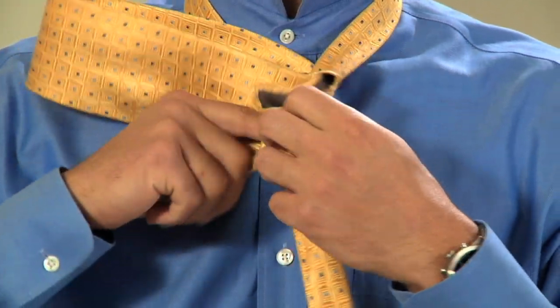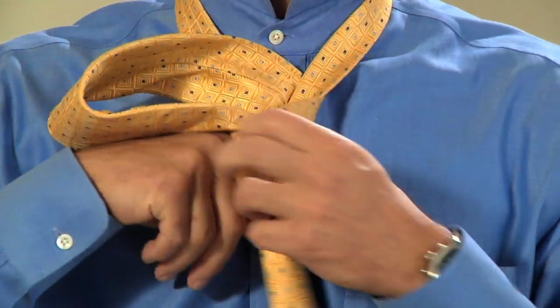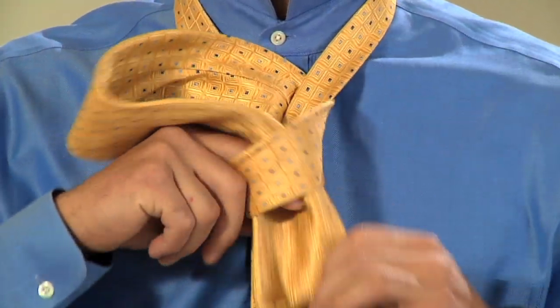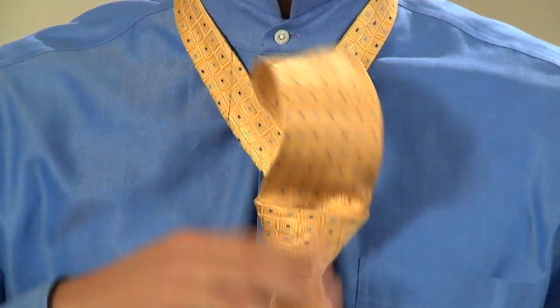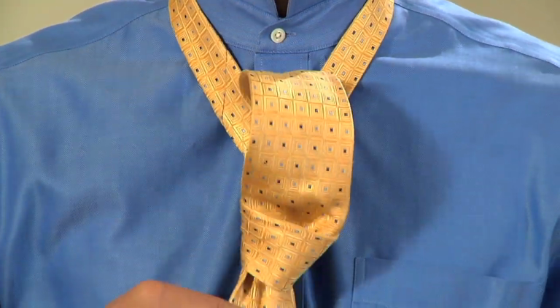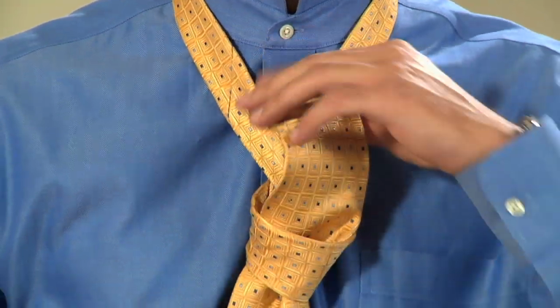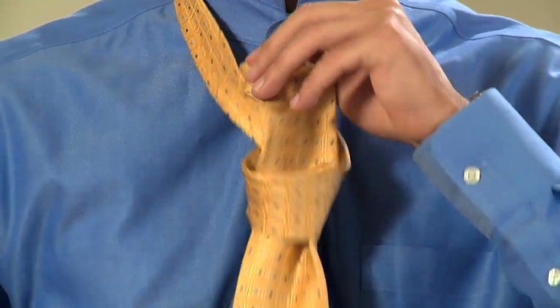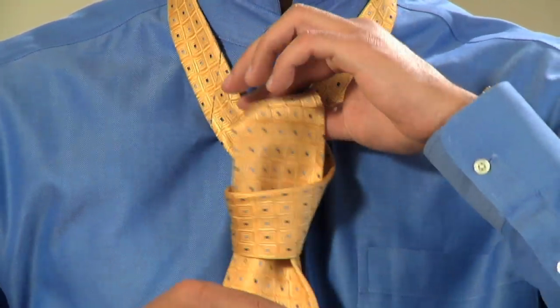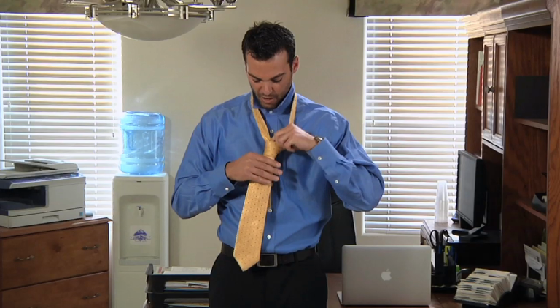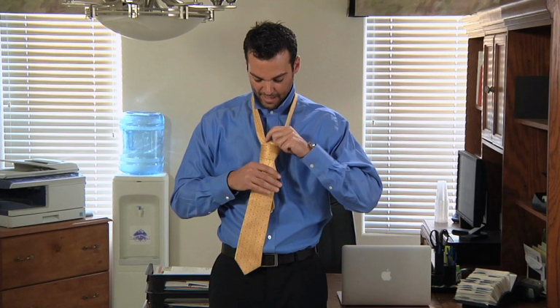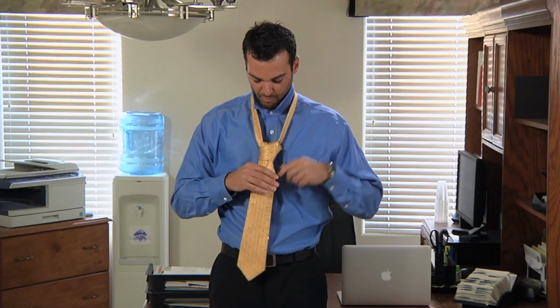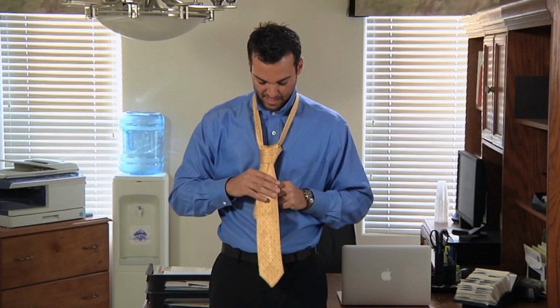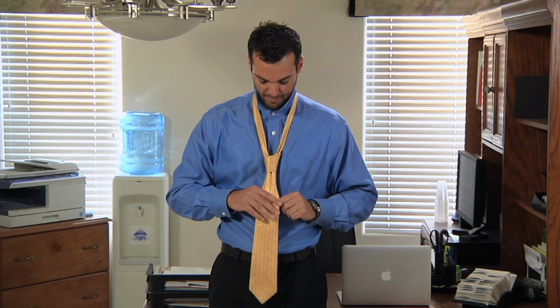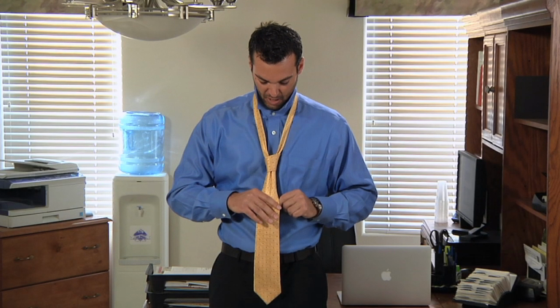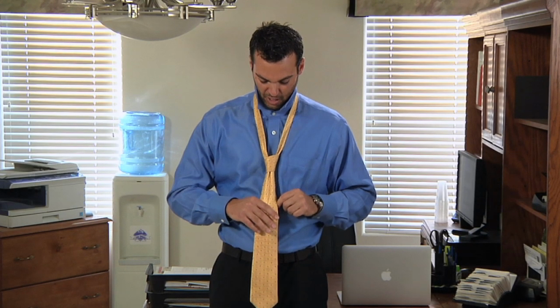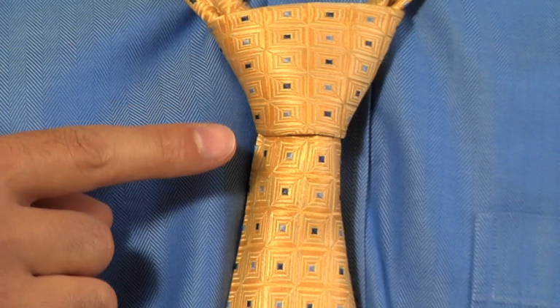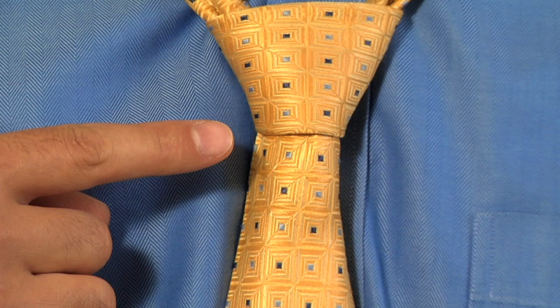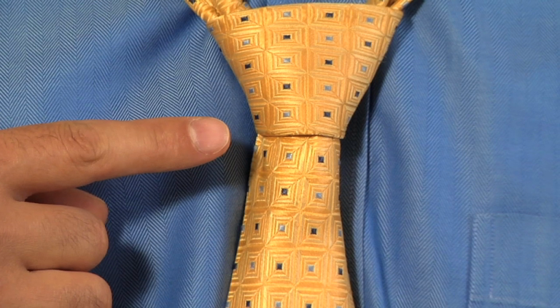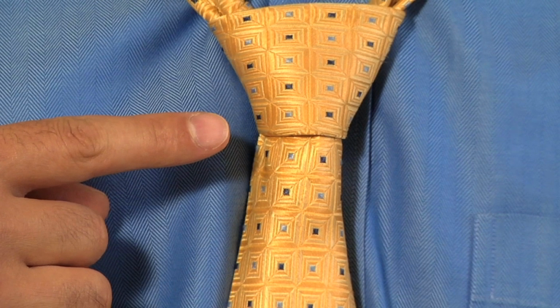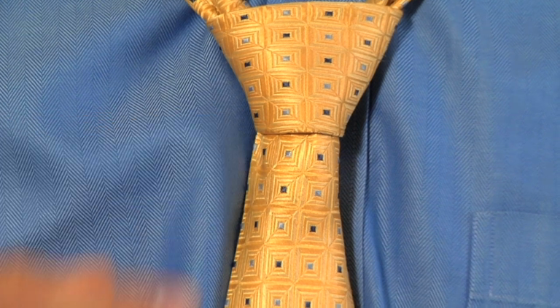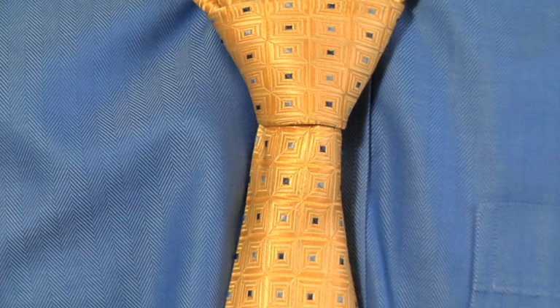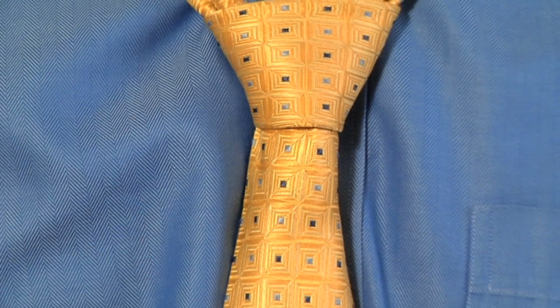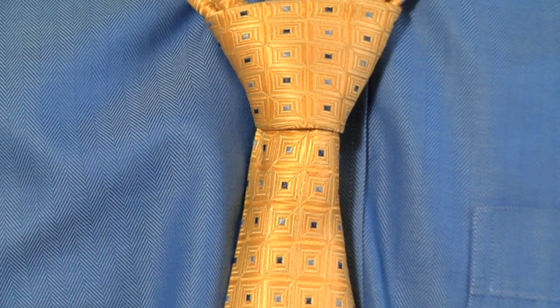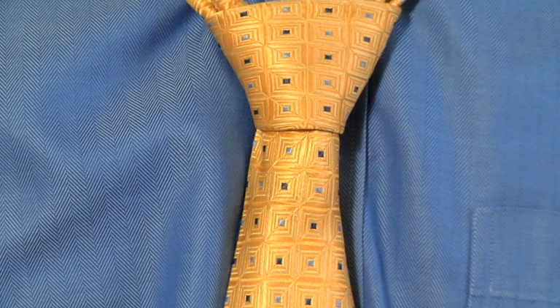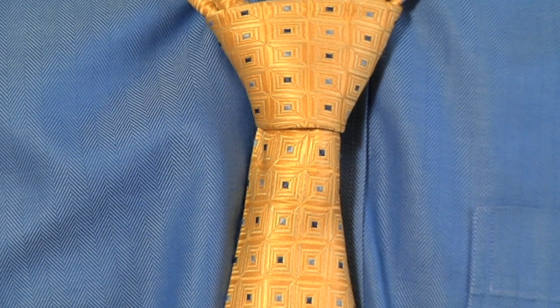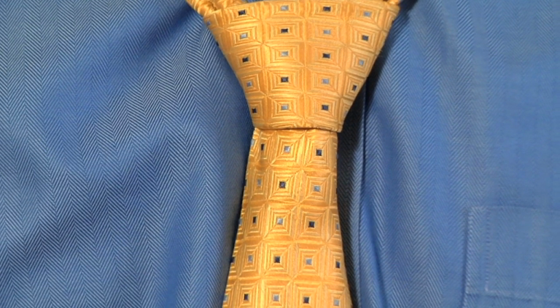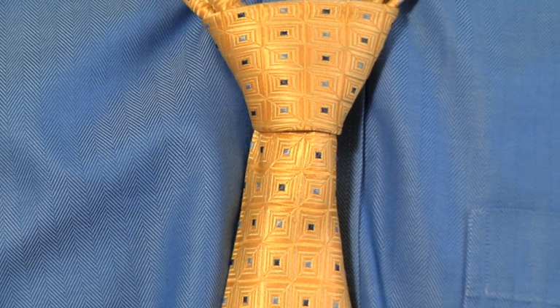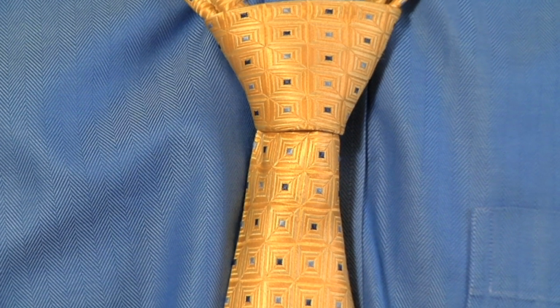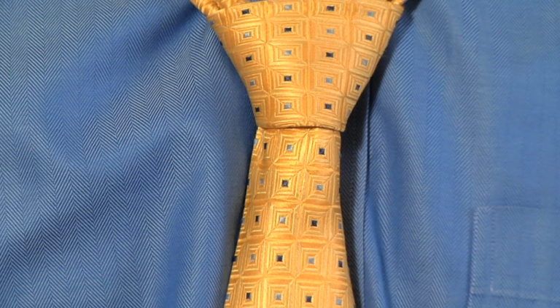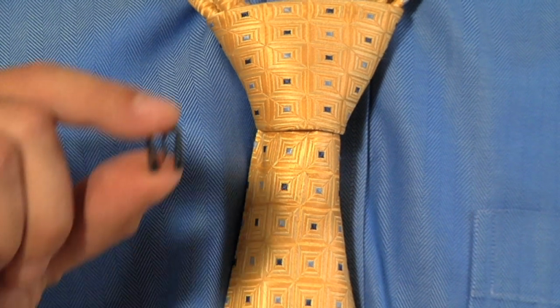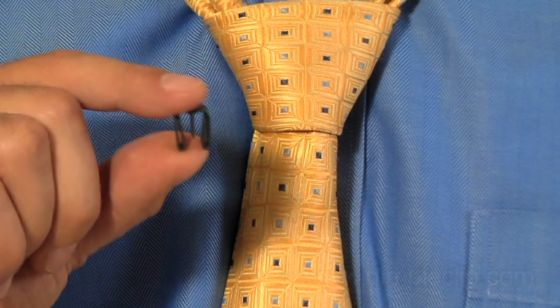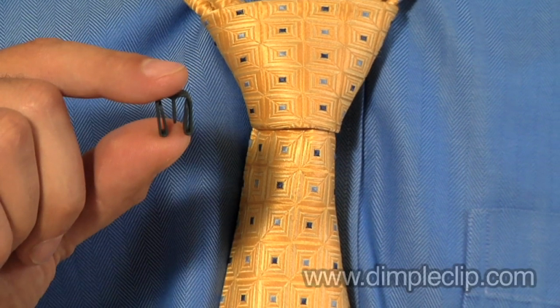Now it's important to remember — if you want your tie to look its best, you want a nice dimple just below the knot. And the best way to do that is with the dimple clip.